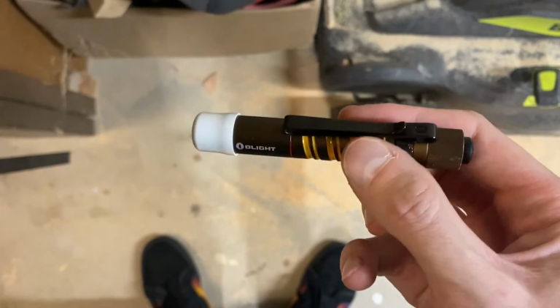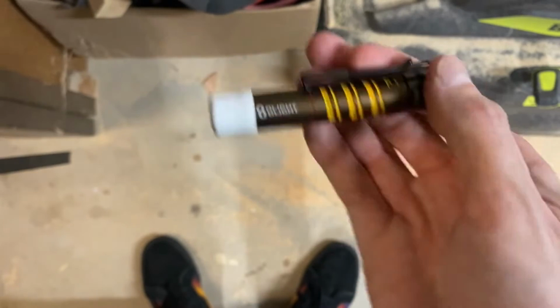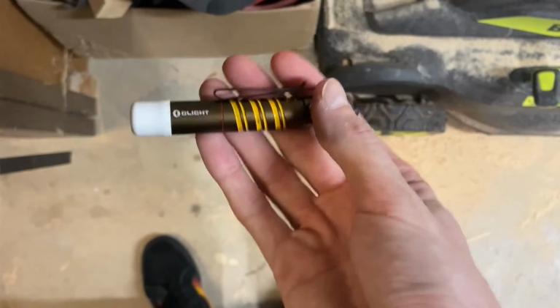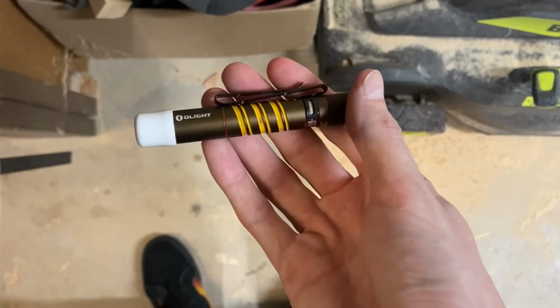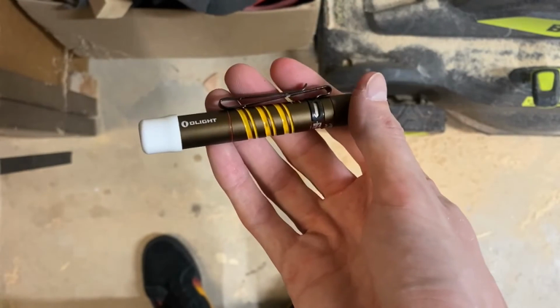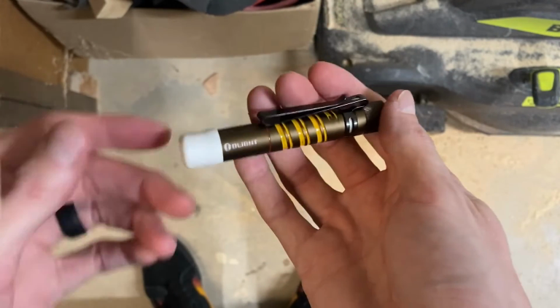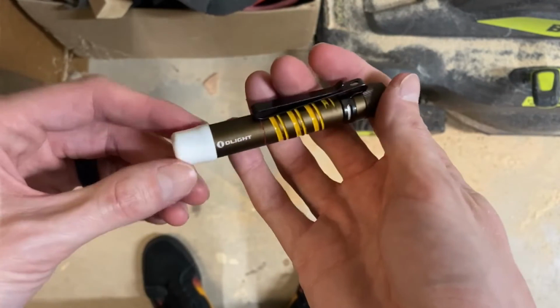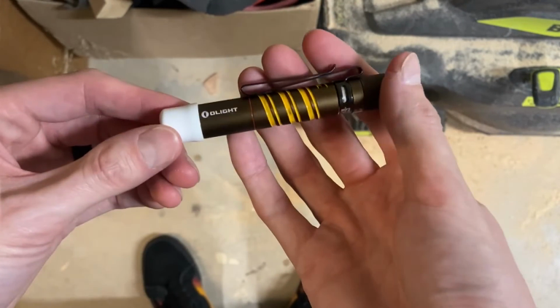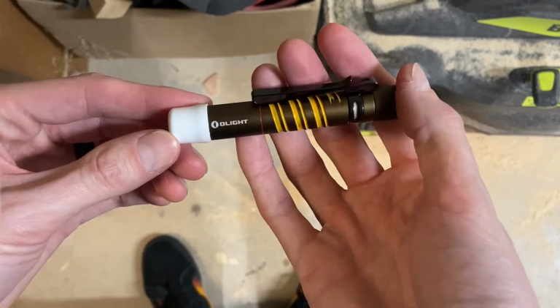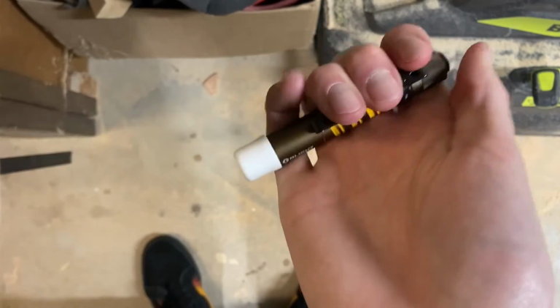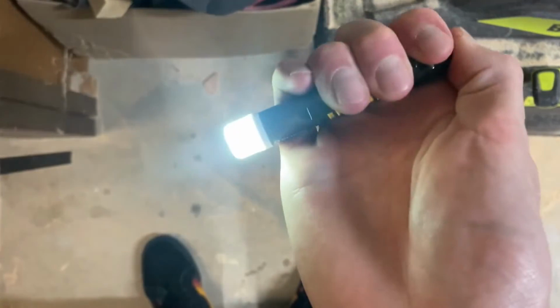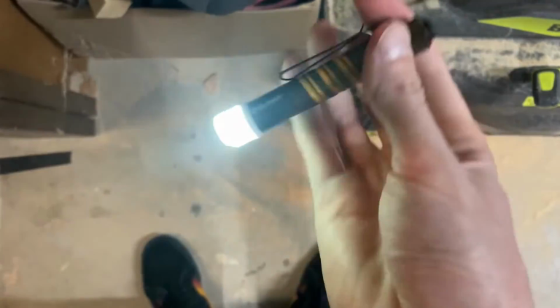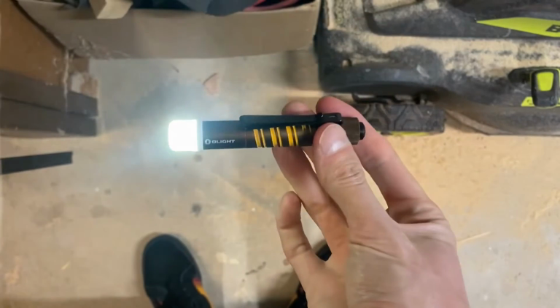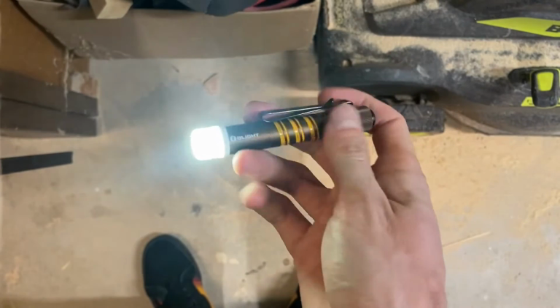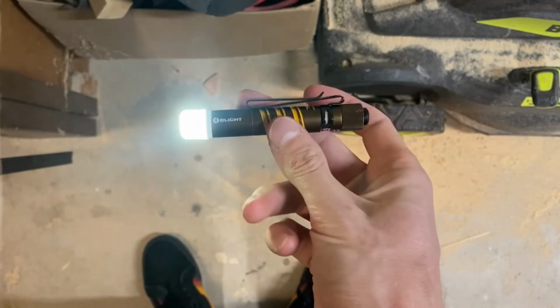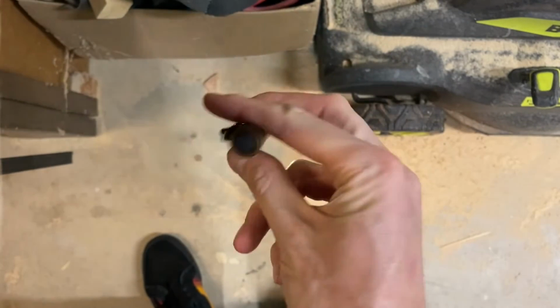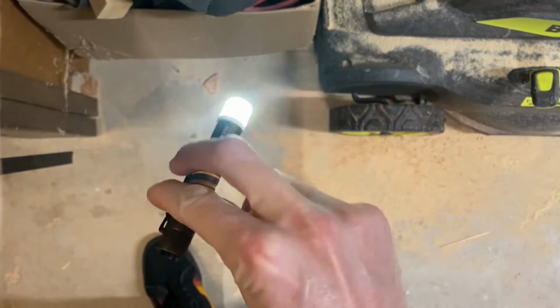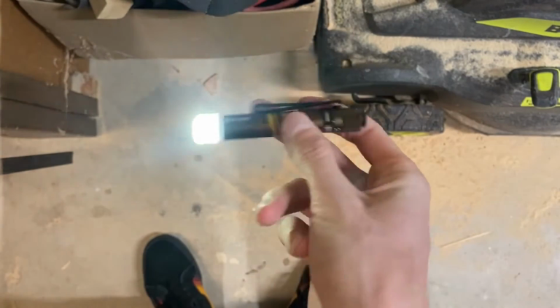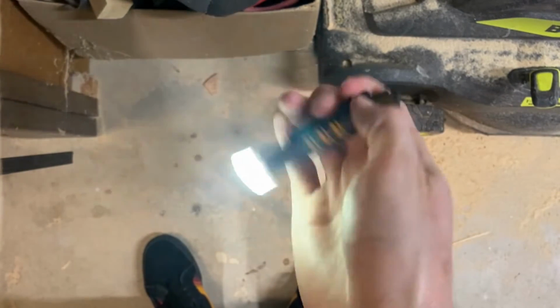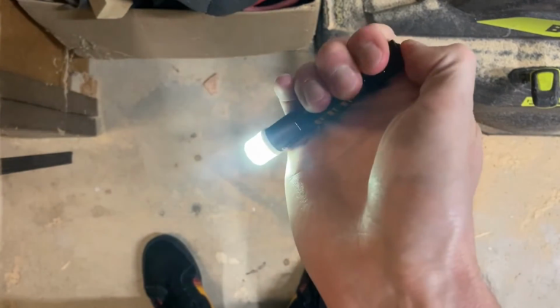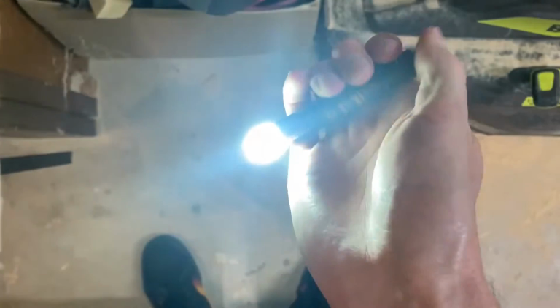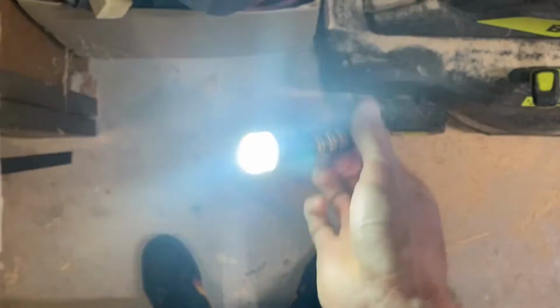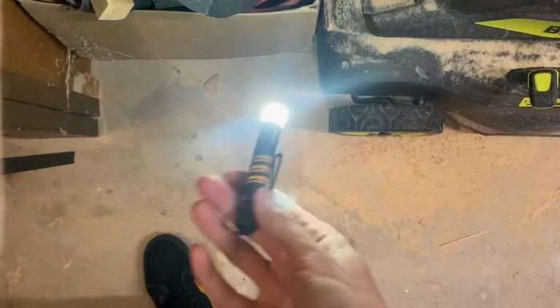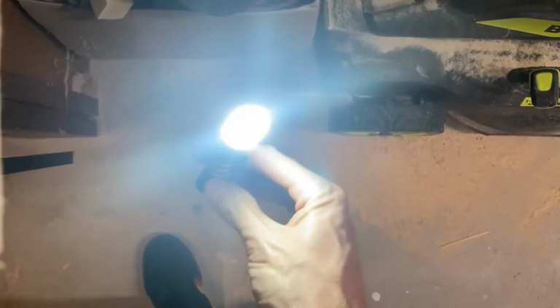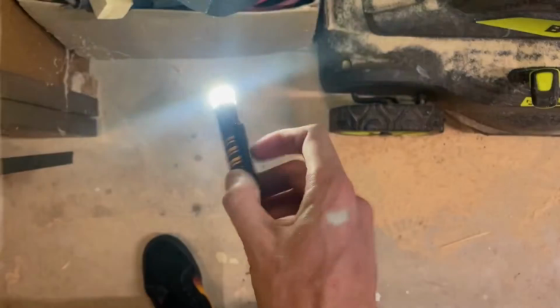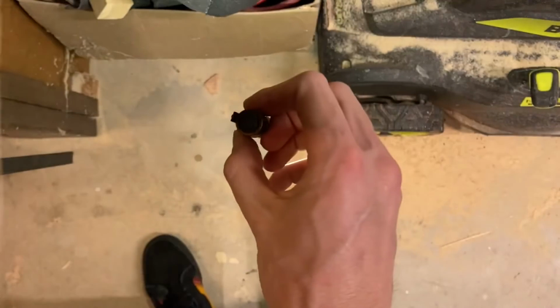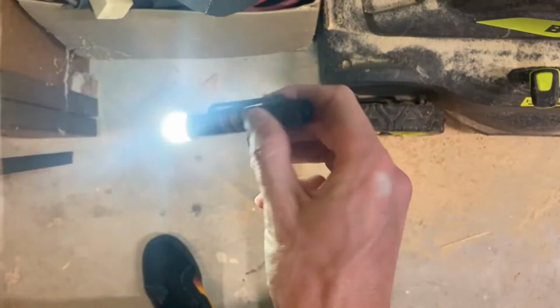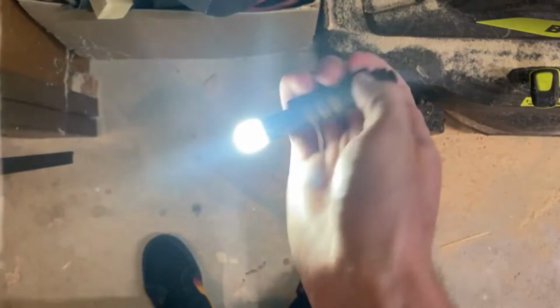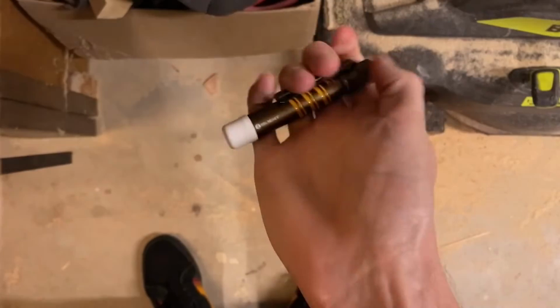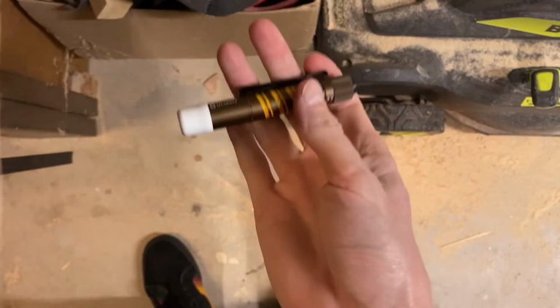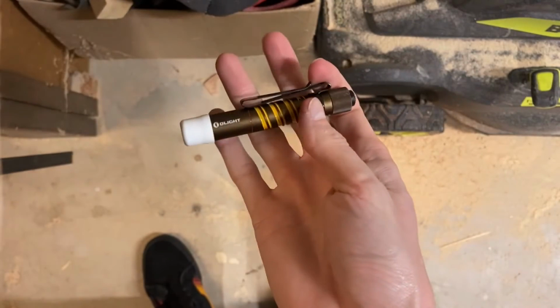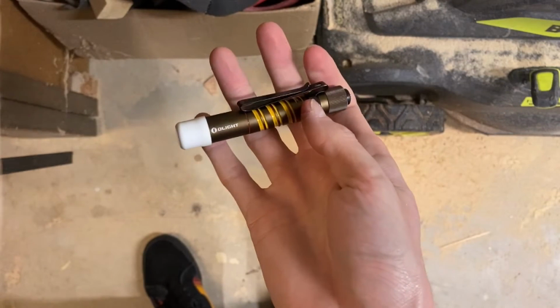And yeah, that's it. You've got a poor man's DIY diffuser for your i3T — pretty sweet little mini lantern if you will. I'll show you what this looks like outside in the dark.